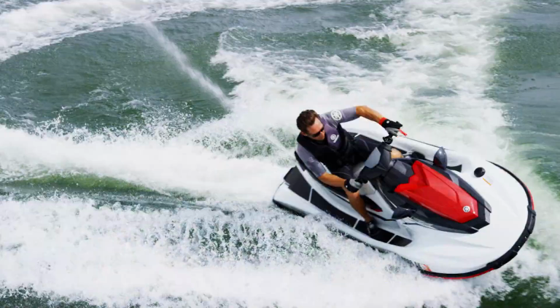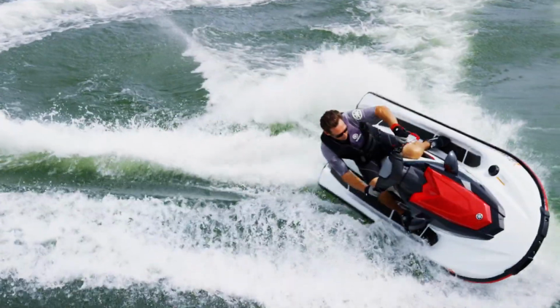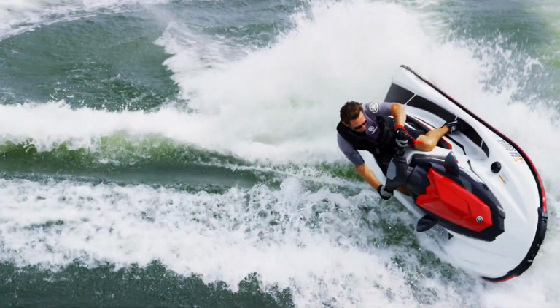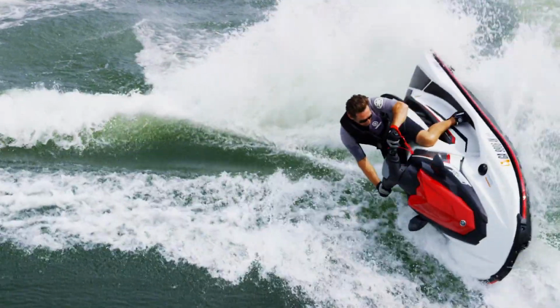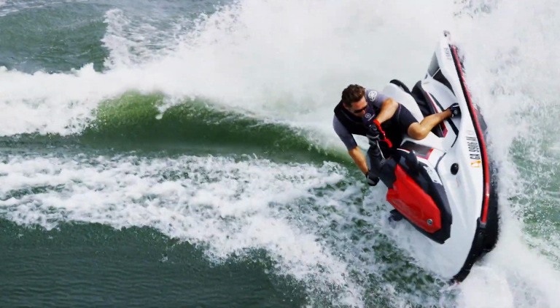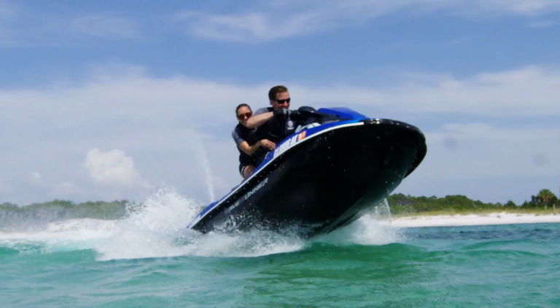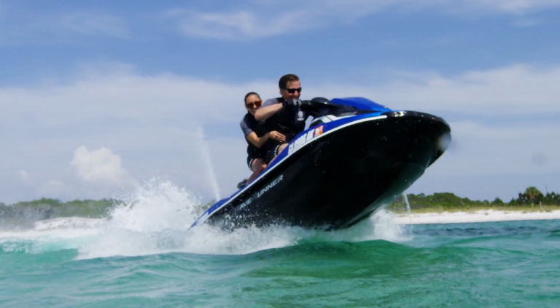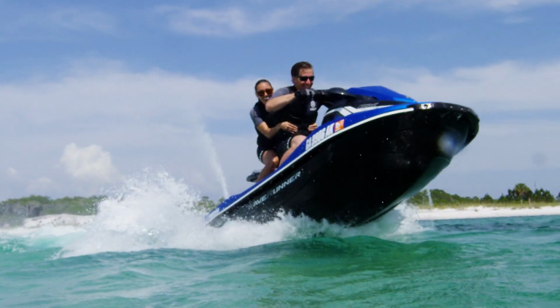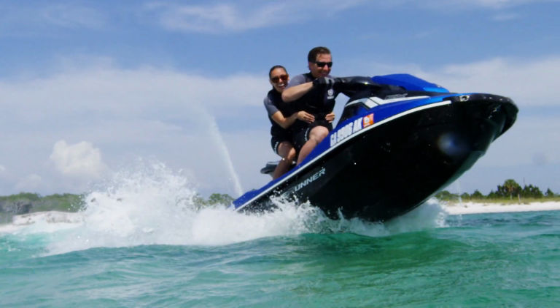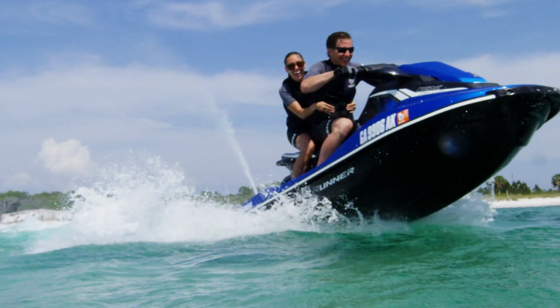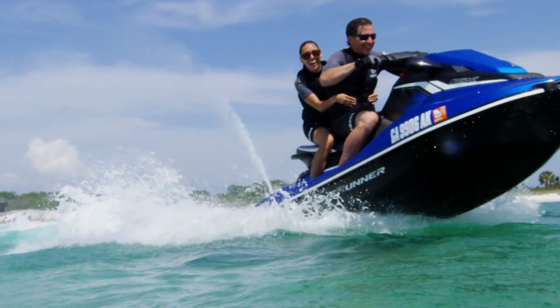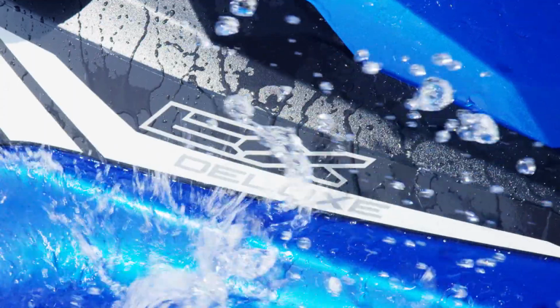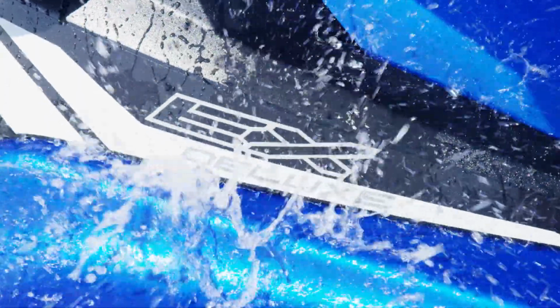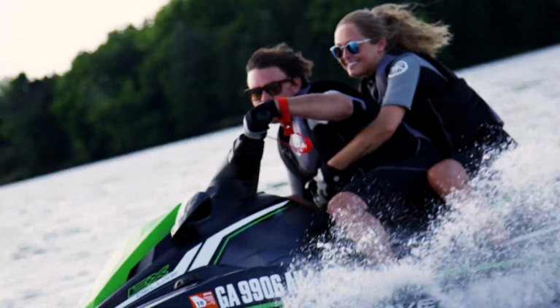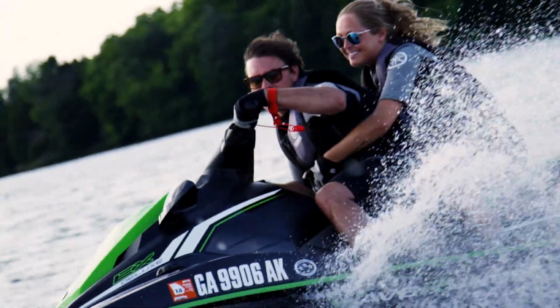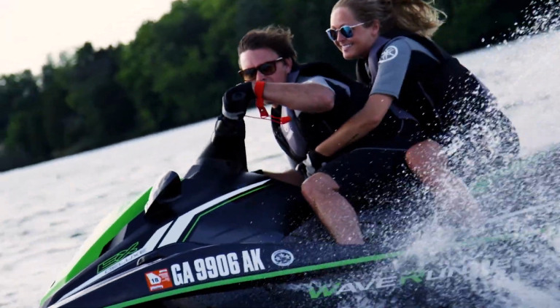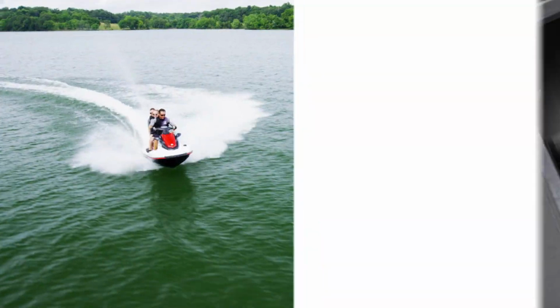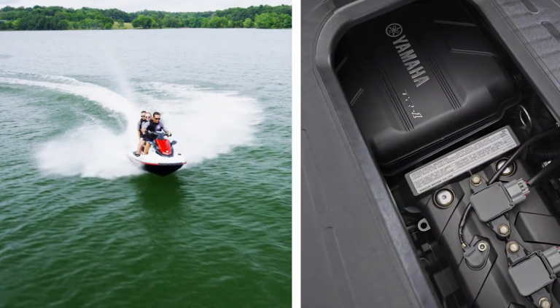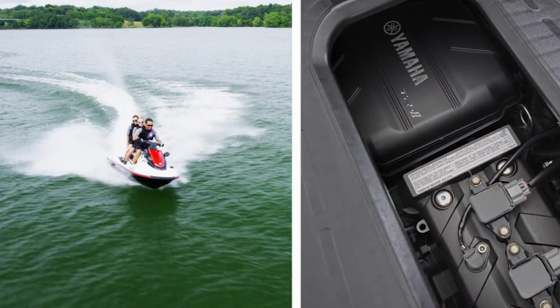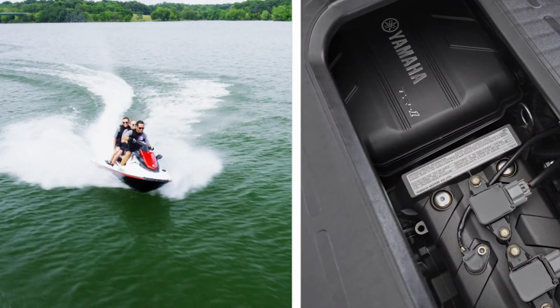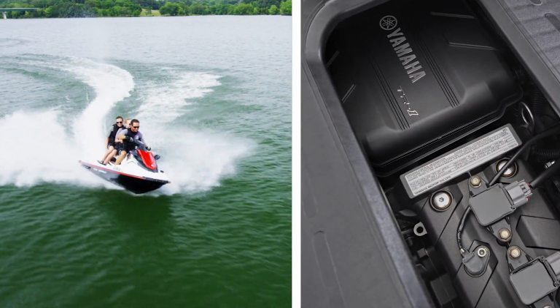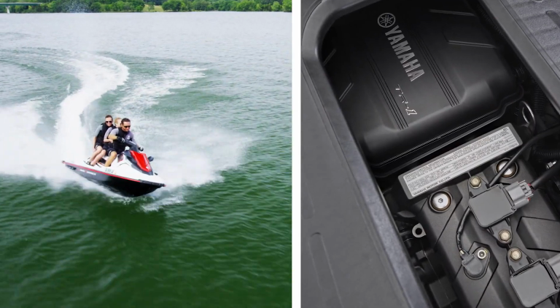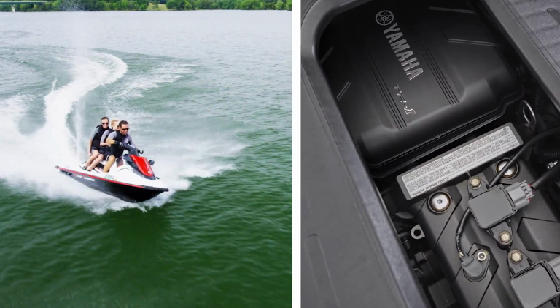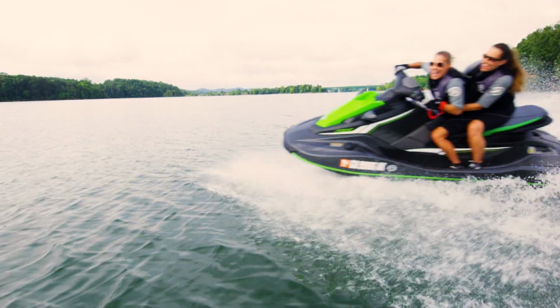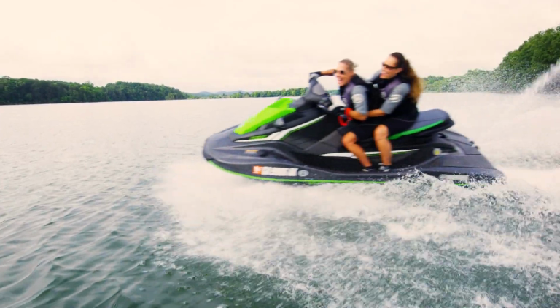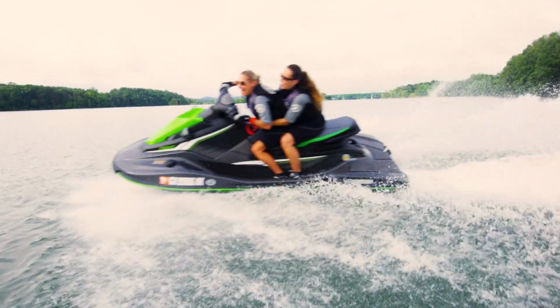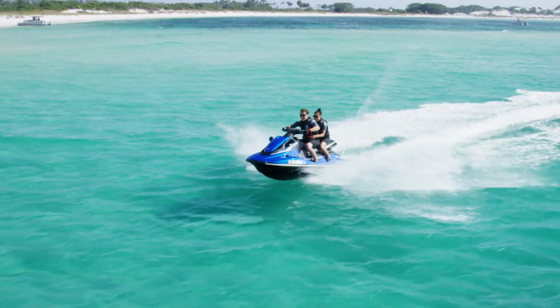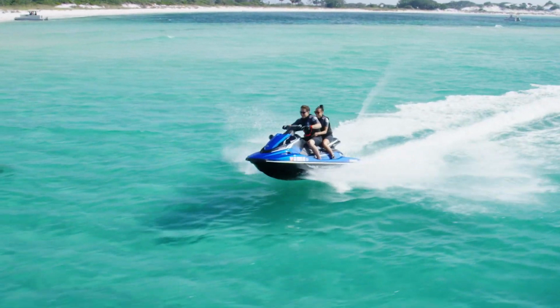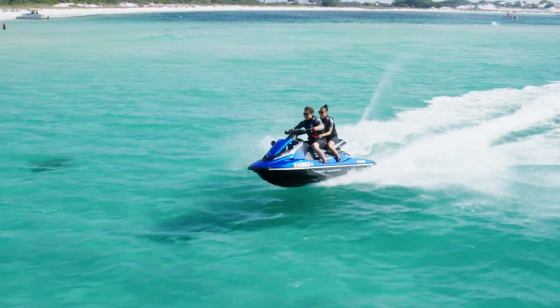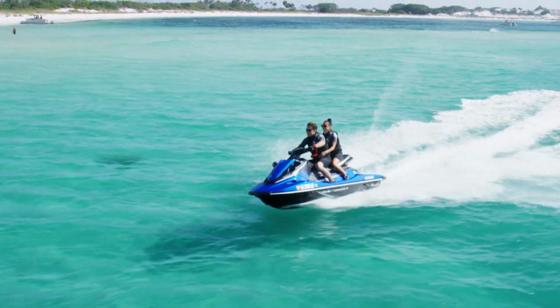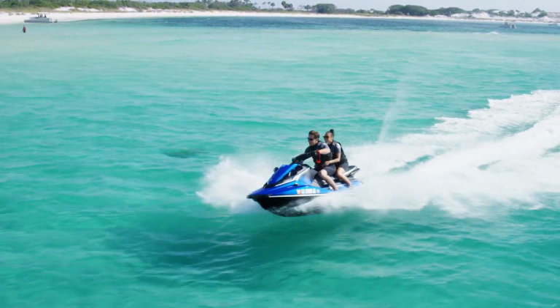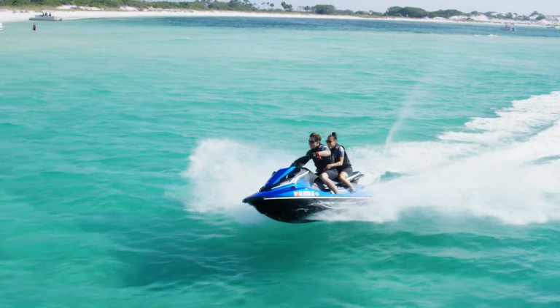Fun-loving thrill-seekers who crave the most fun on the water with a wave runner. This entry-level series boasts the power and dependability of a Yamaha engine in a lightweight and durable platform, all at an attractive price.